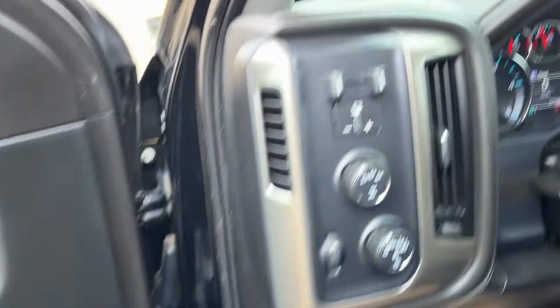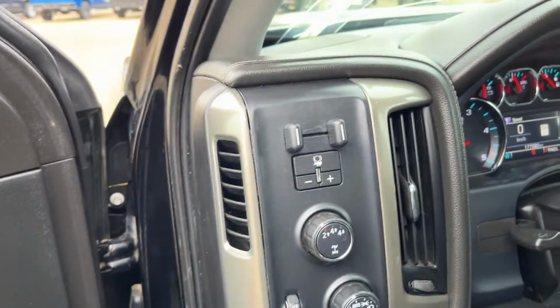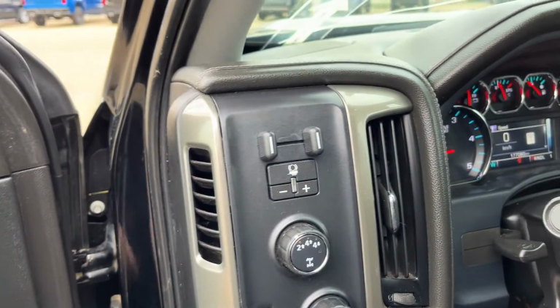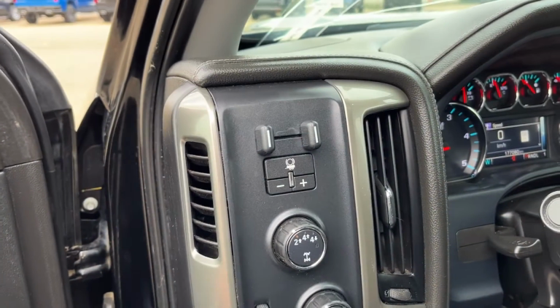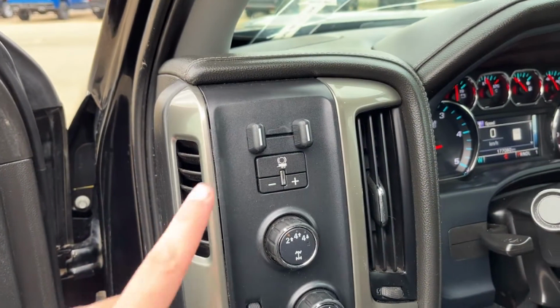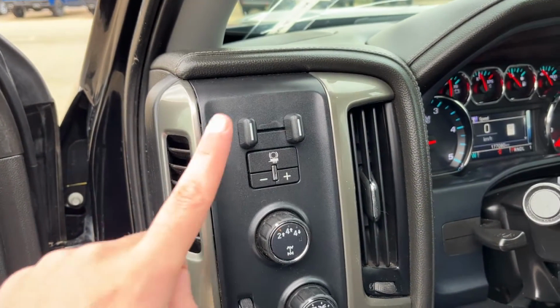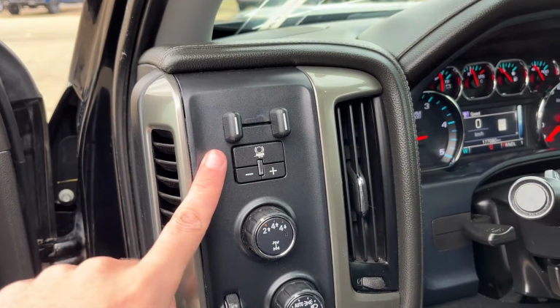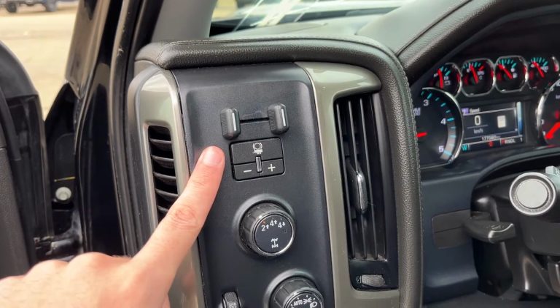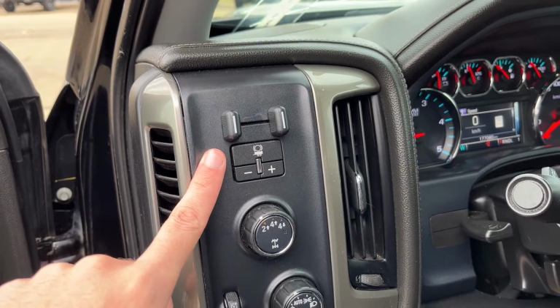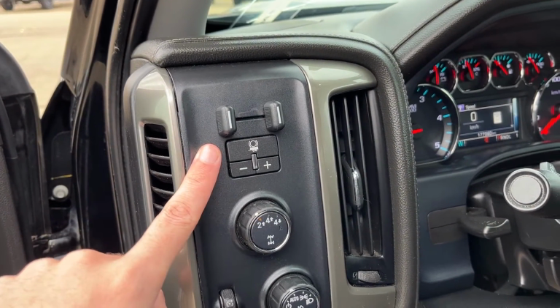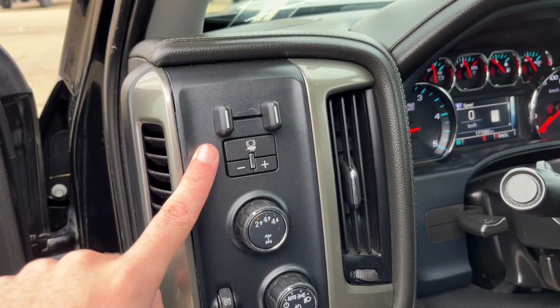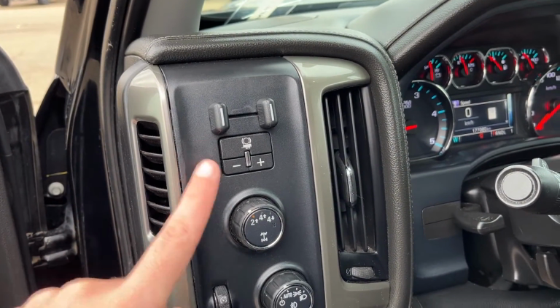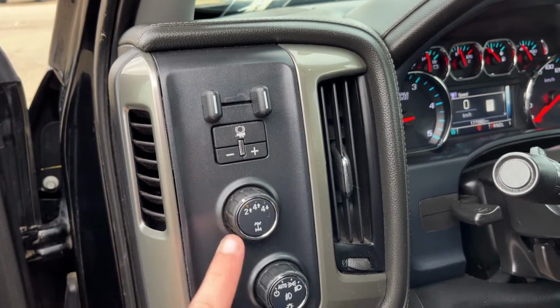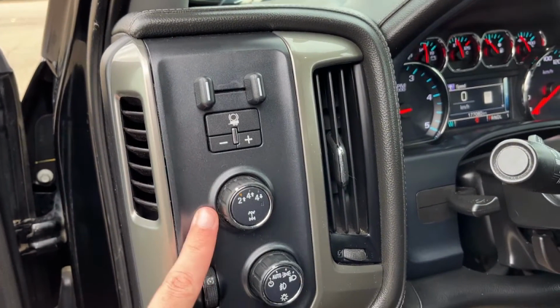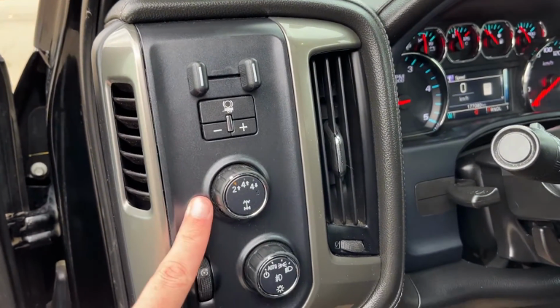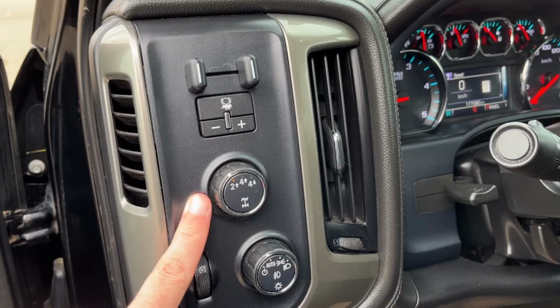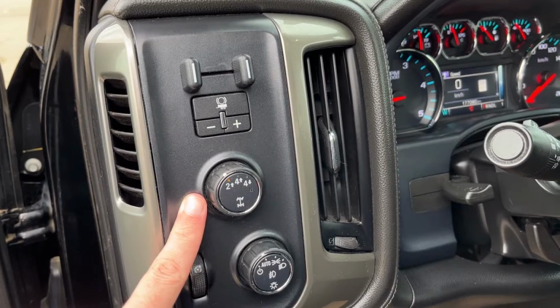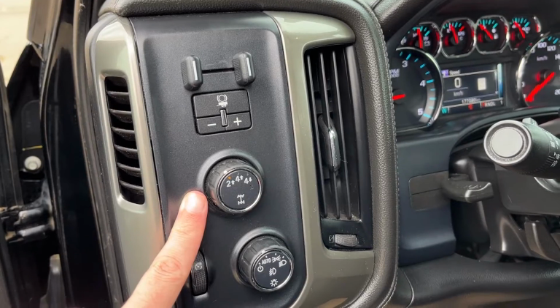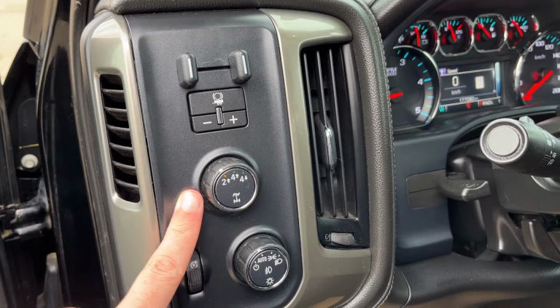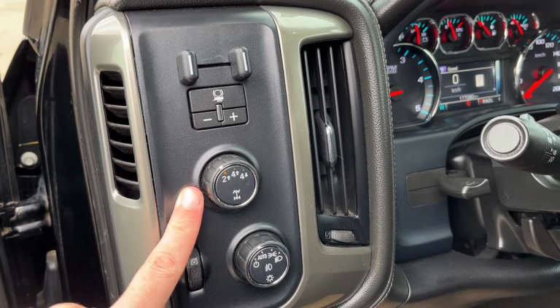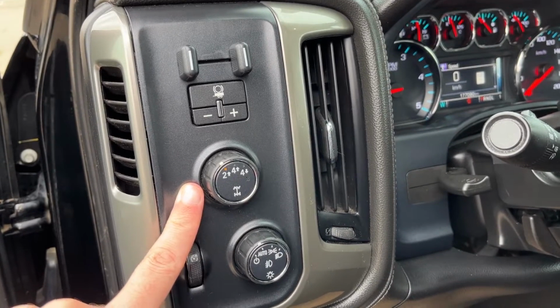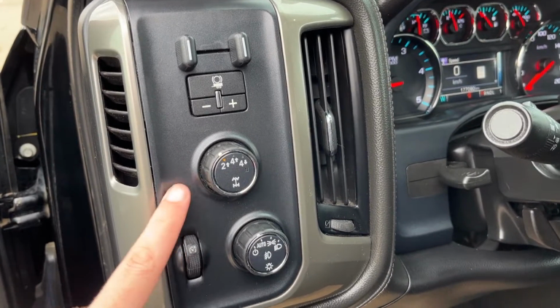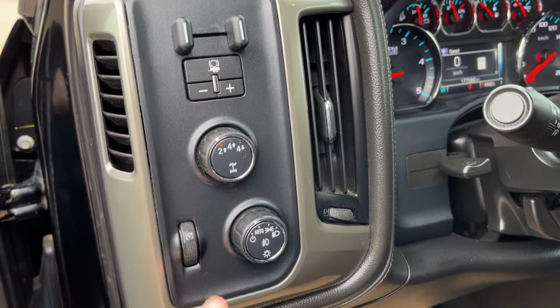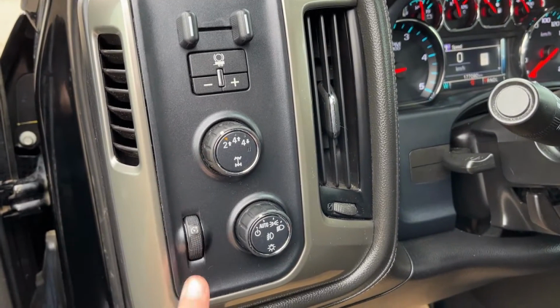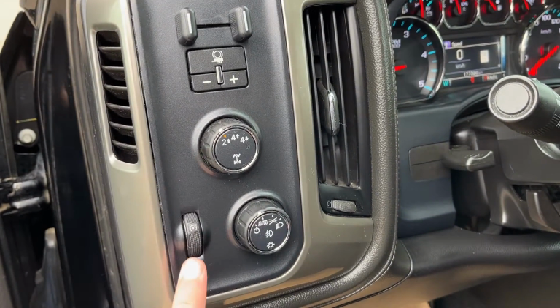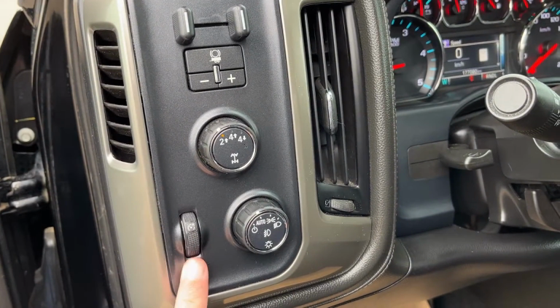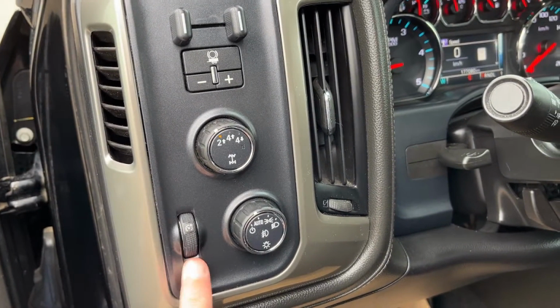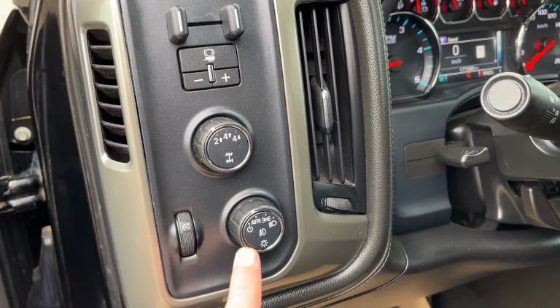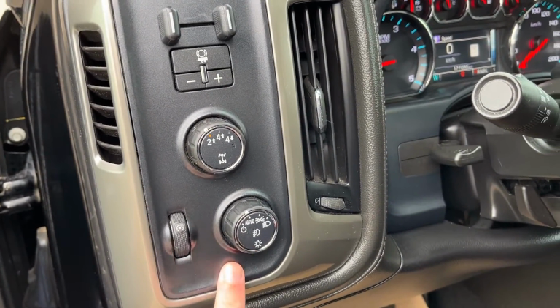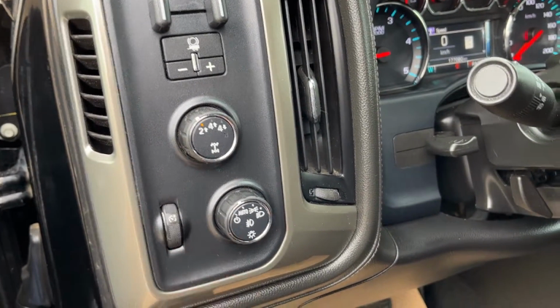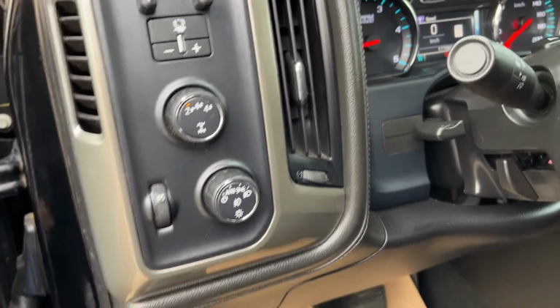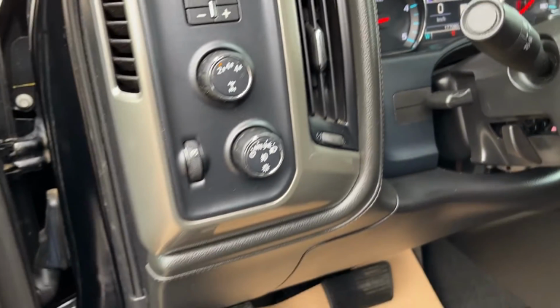Just inside to the left of the steering wheel we have an integrated trailer brake controller, all the controls for our on-the-fly transfer case, and our lighting controls.